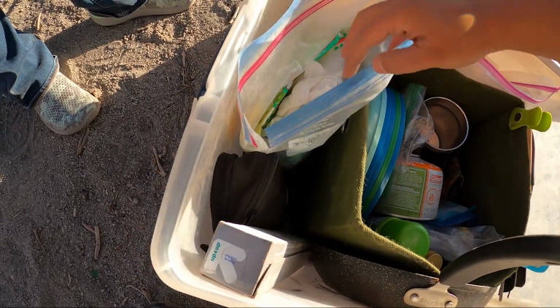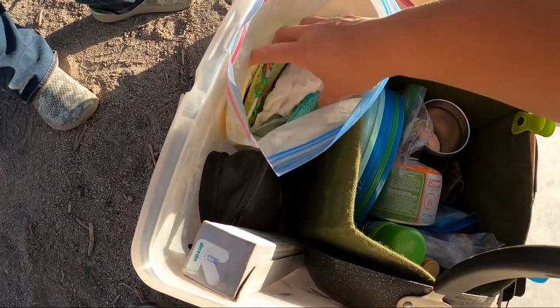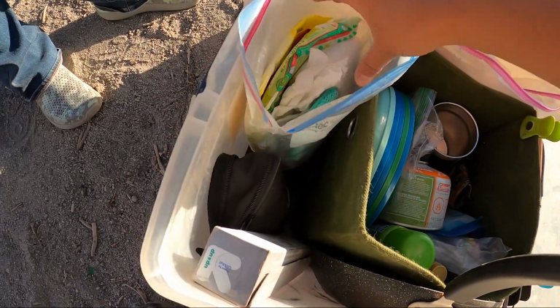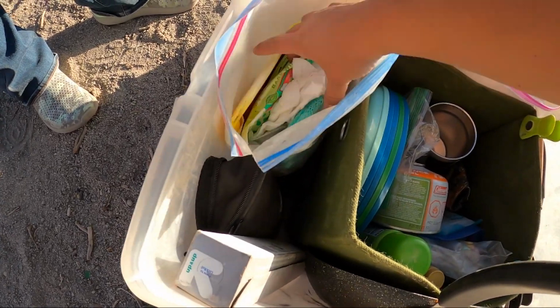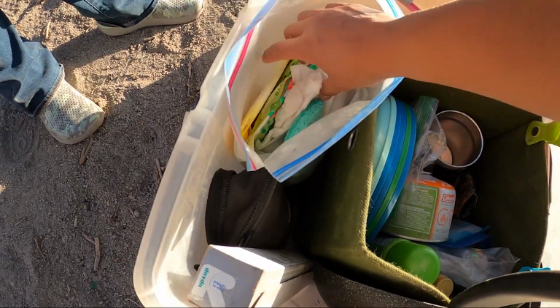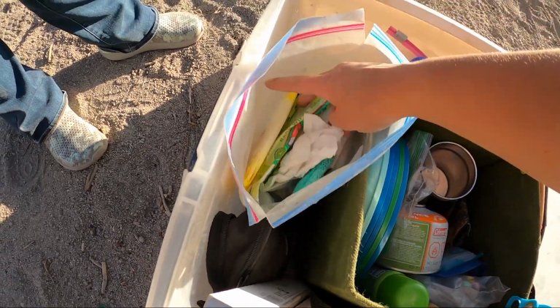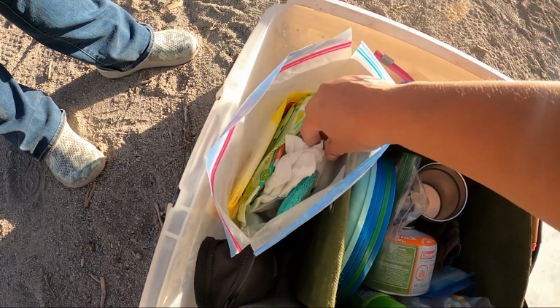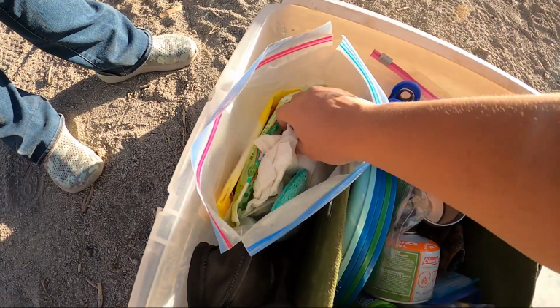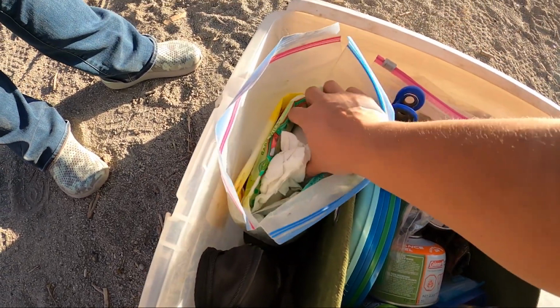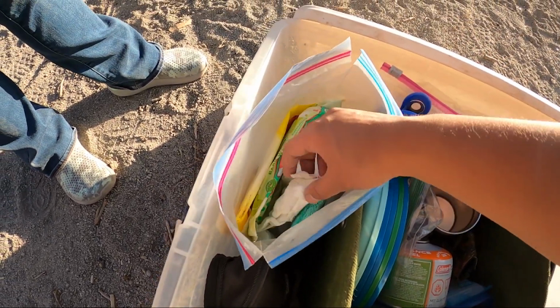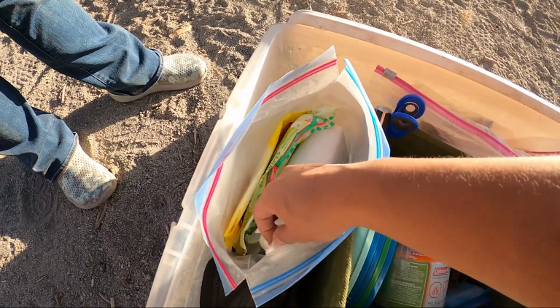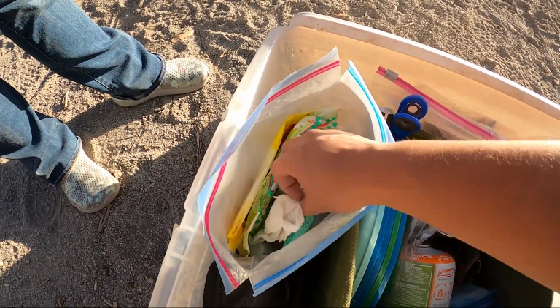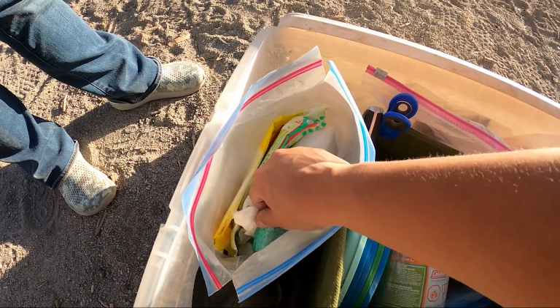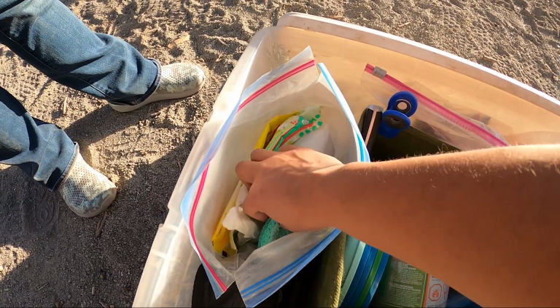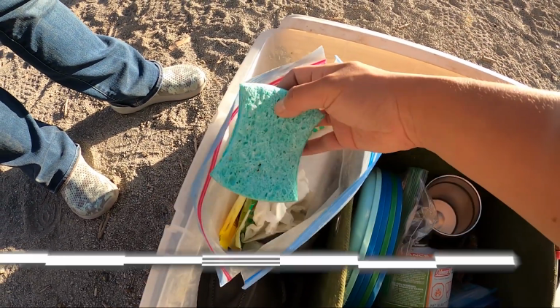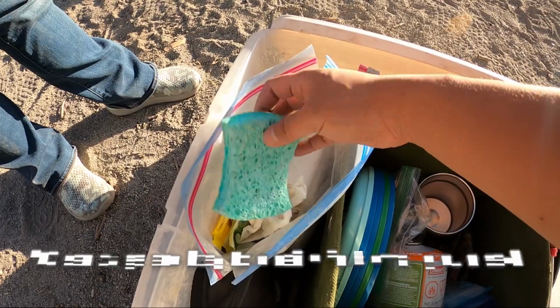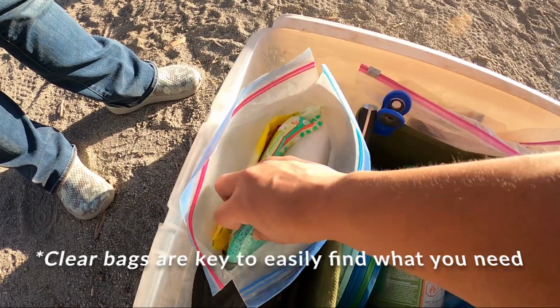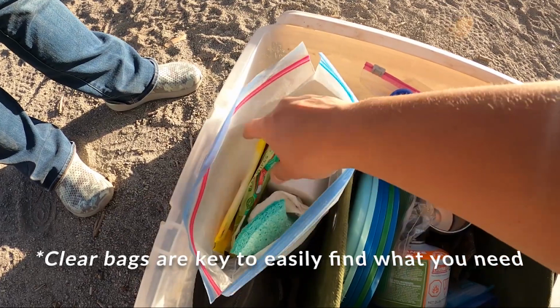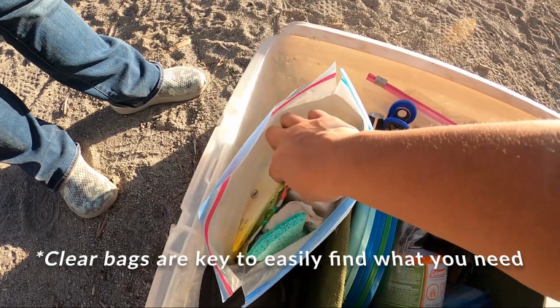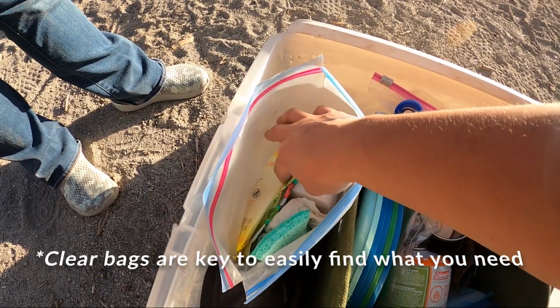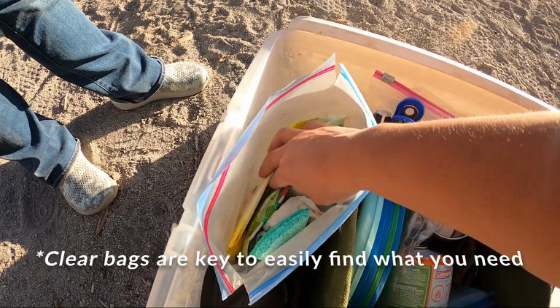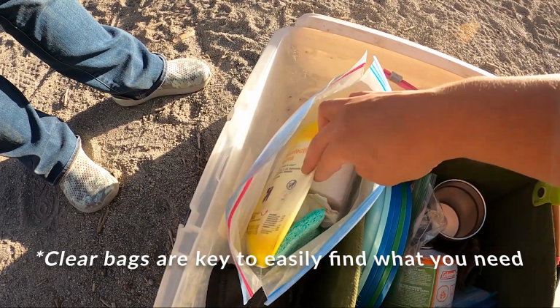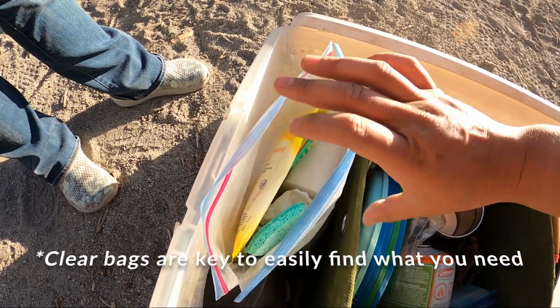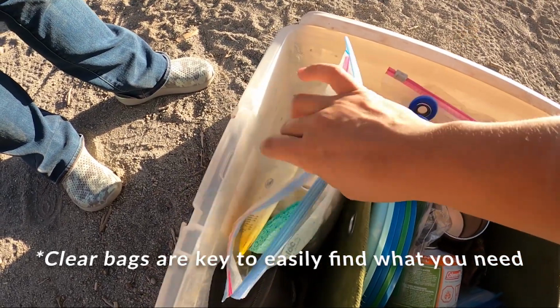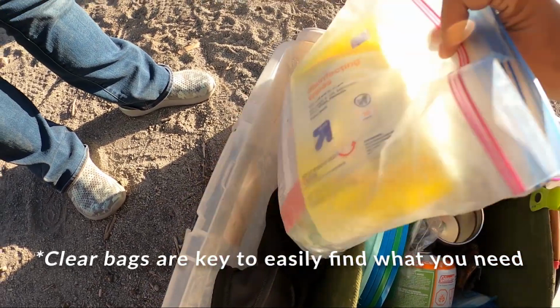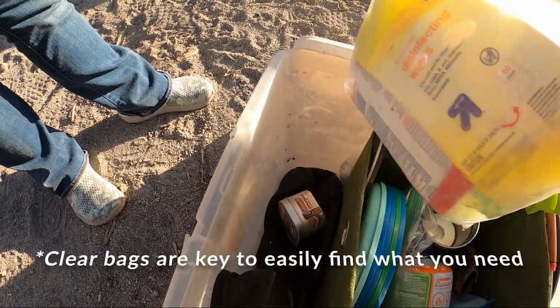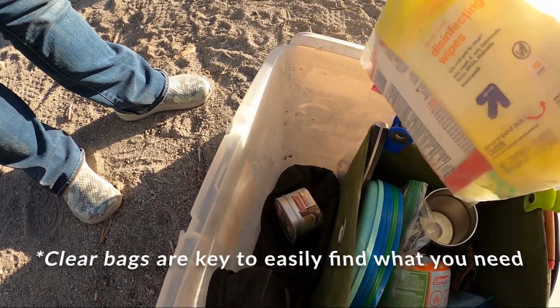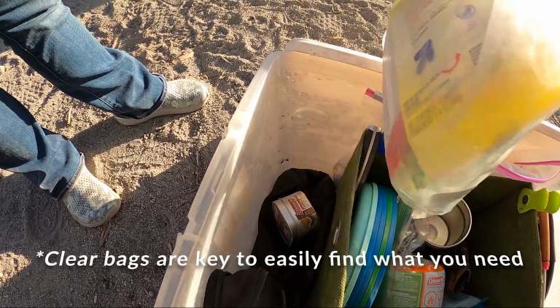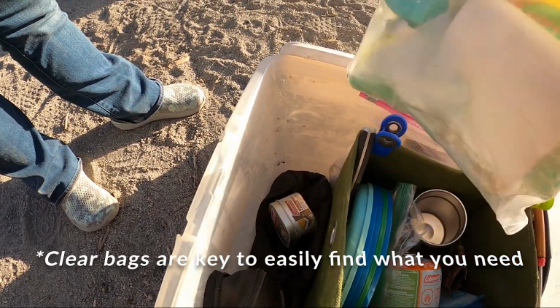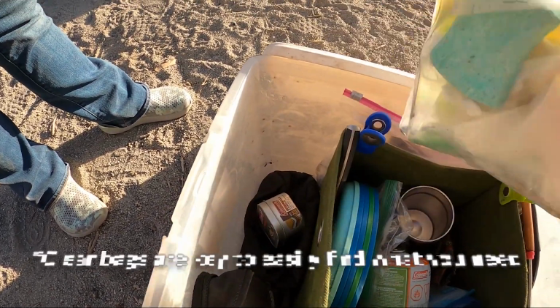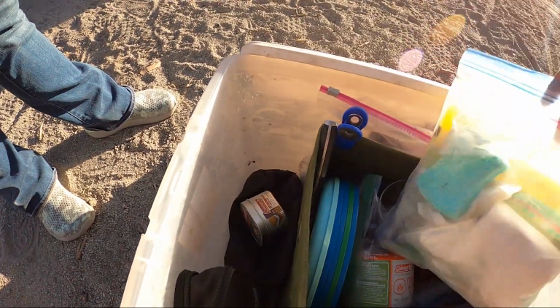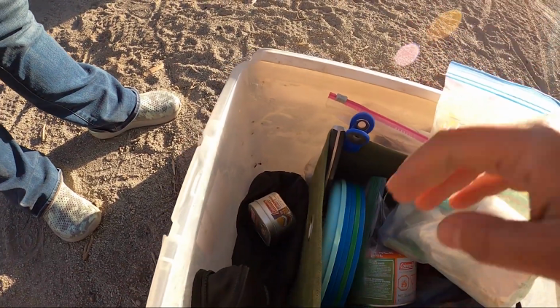Over here I've got the hygiene area, so I've got some toilet paper in there, a sponge, some dish soap, and some disinfecting wipes and stuff inside that.